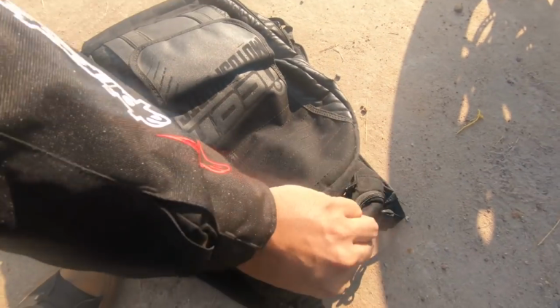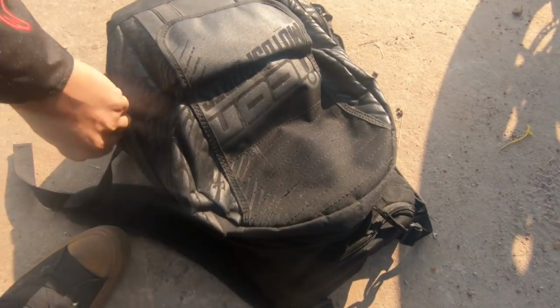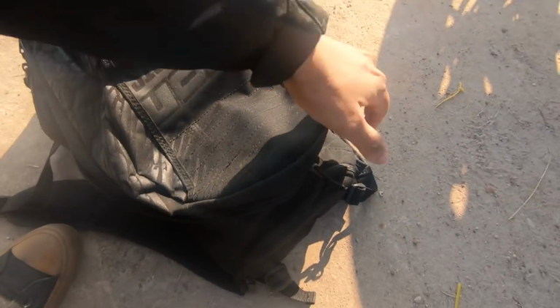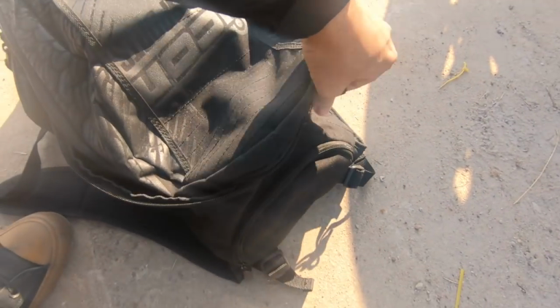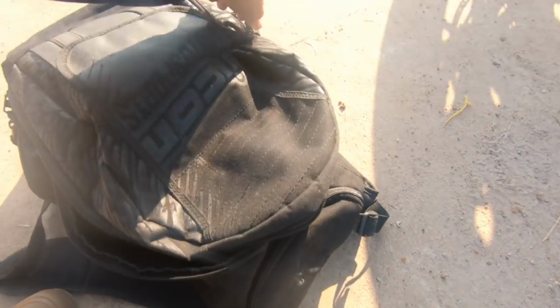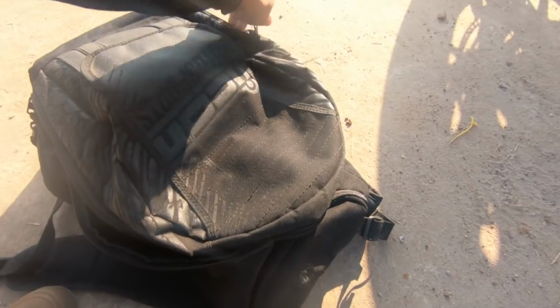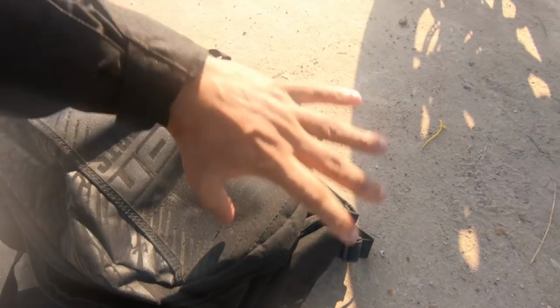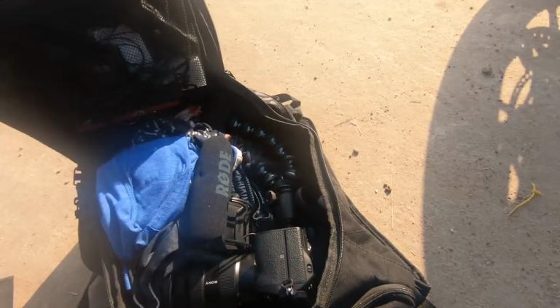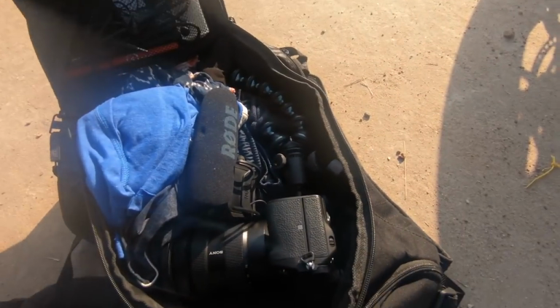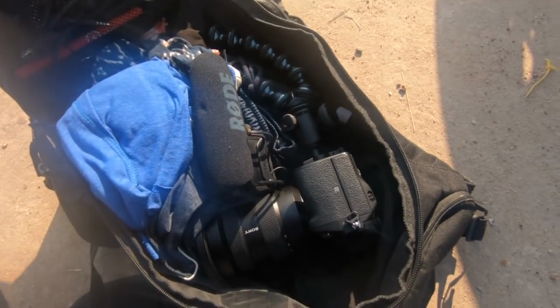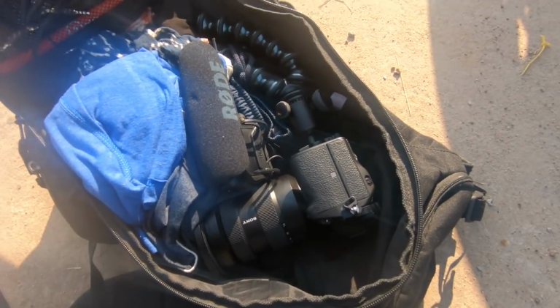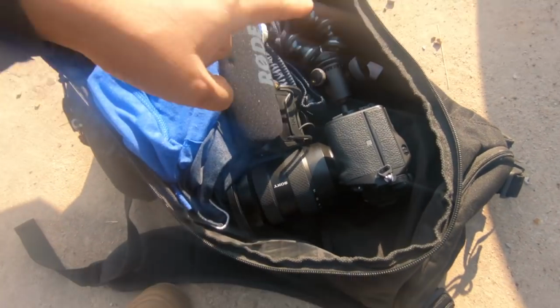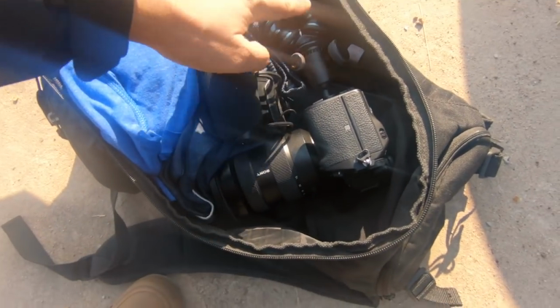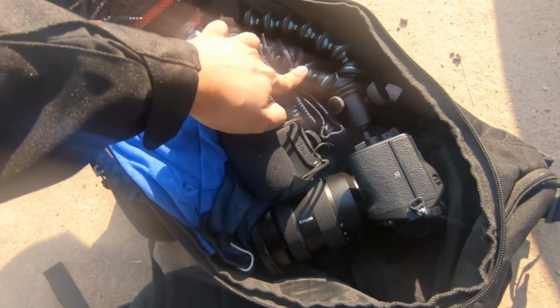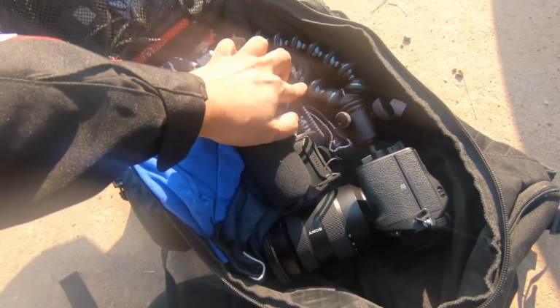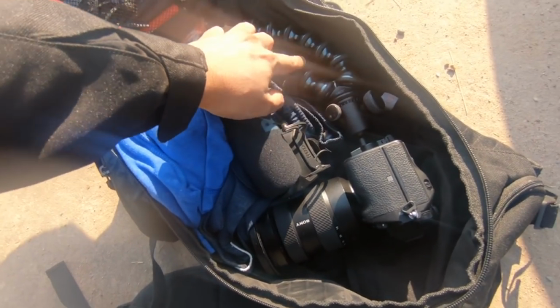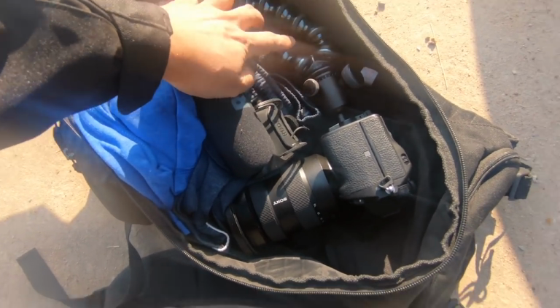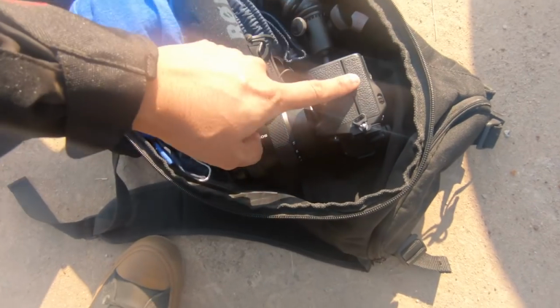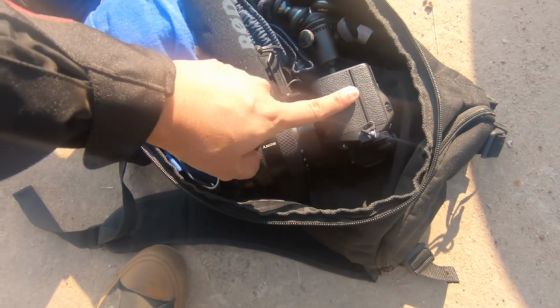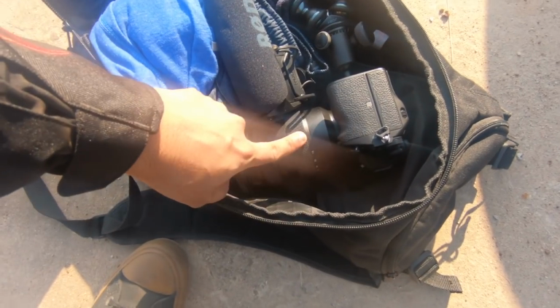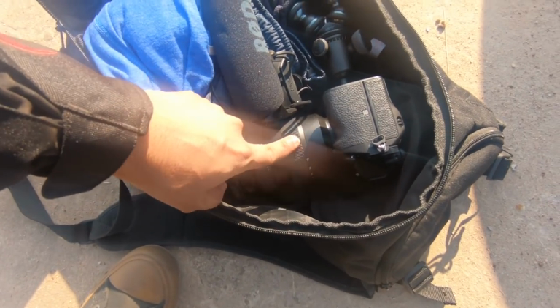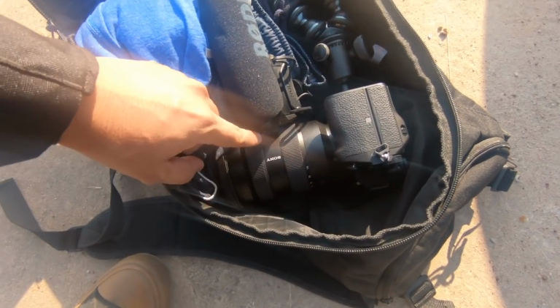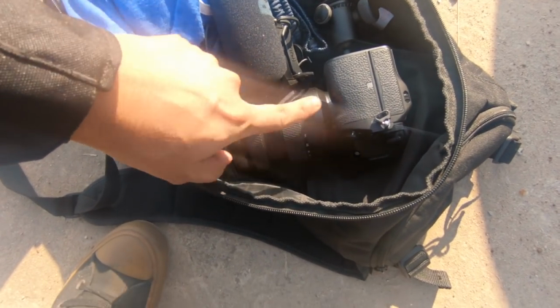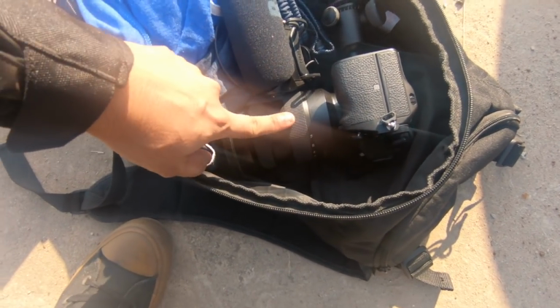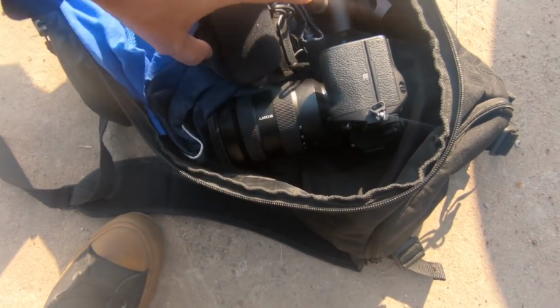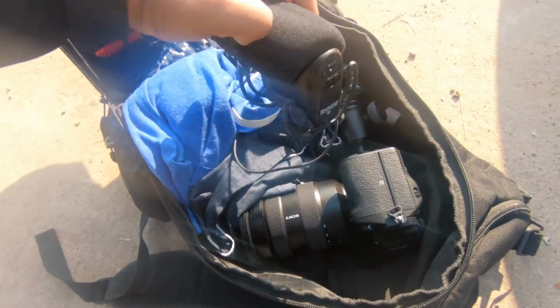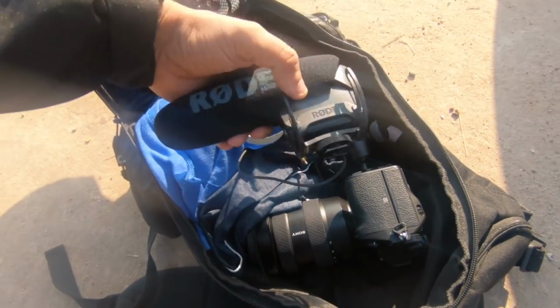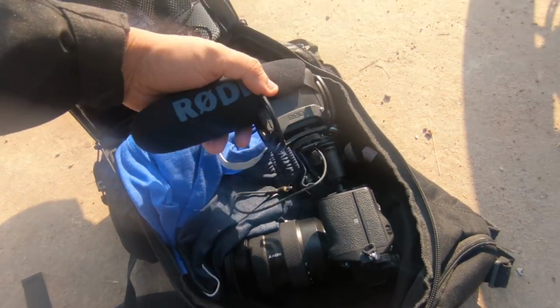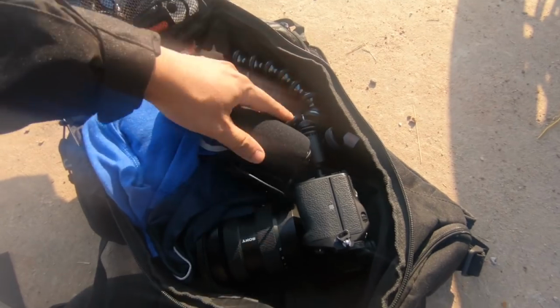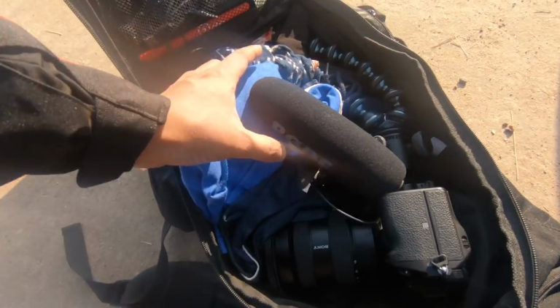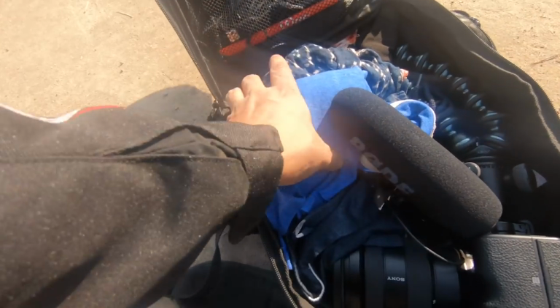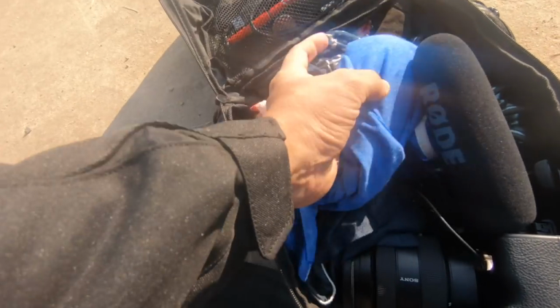In the main section, here goes the main camera with the Joby GorillaPod — the A7R3 with the 16-35mm GM lens. And here goes the Rode Mic Pro.